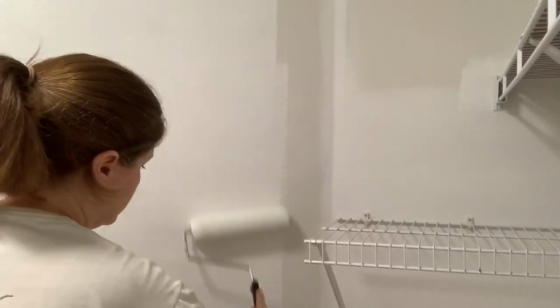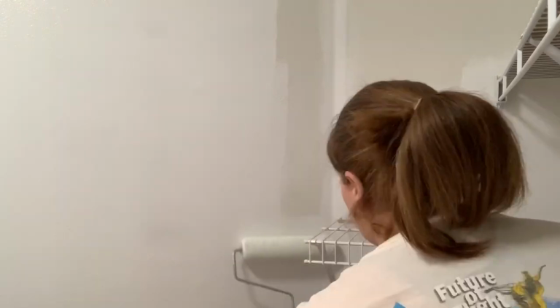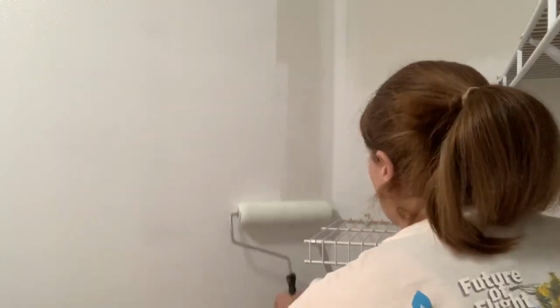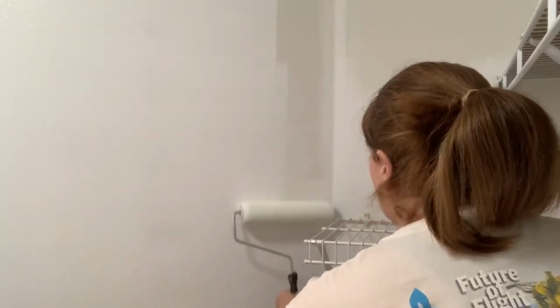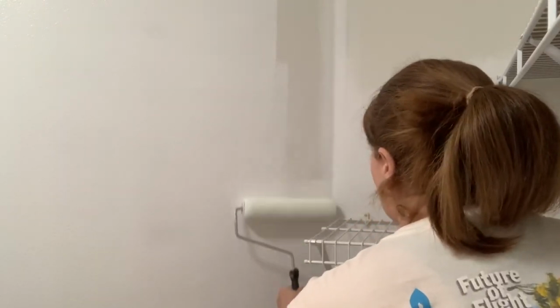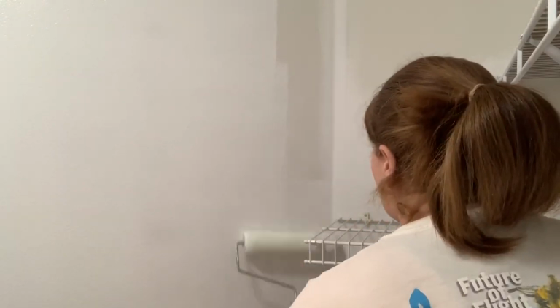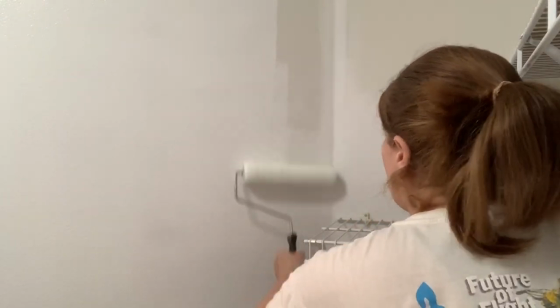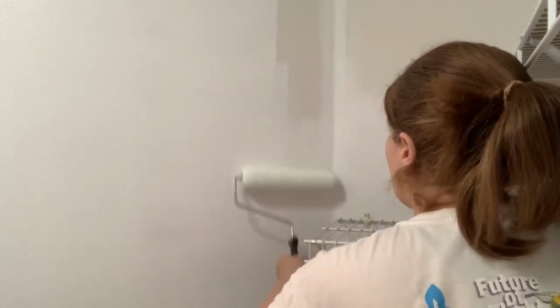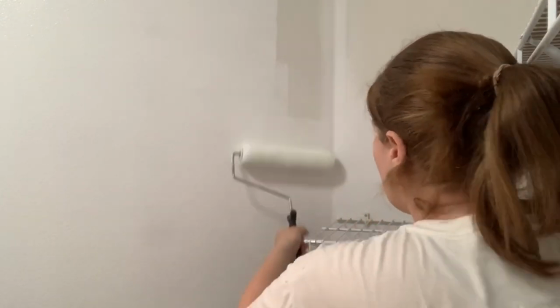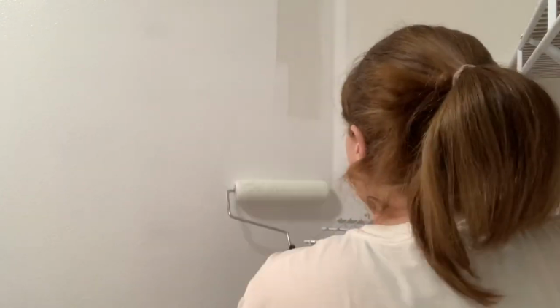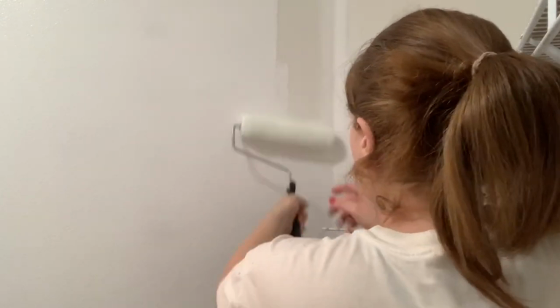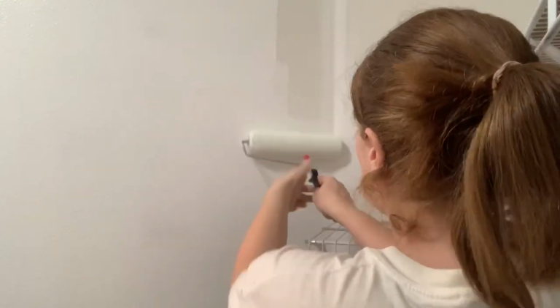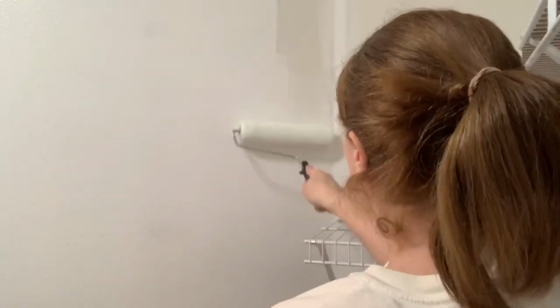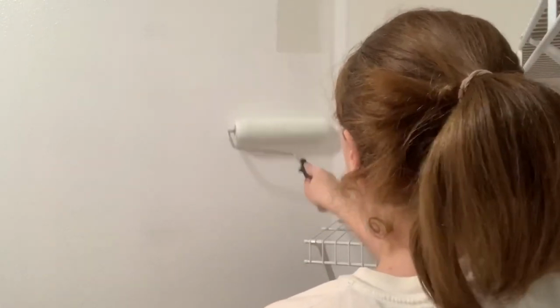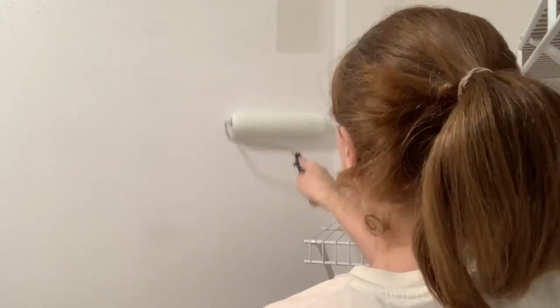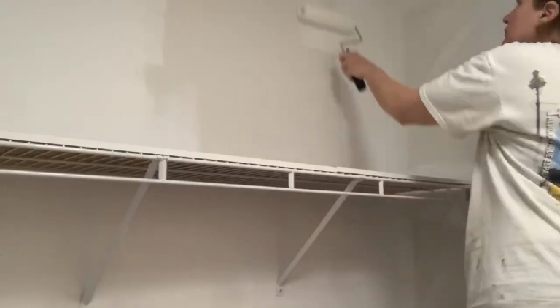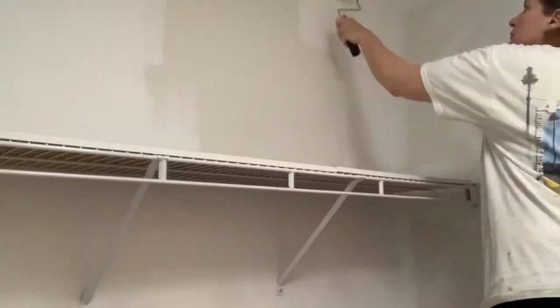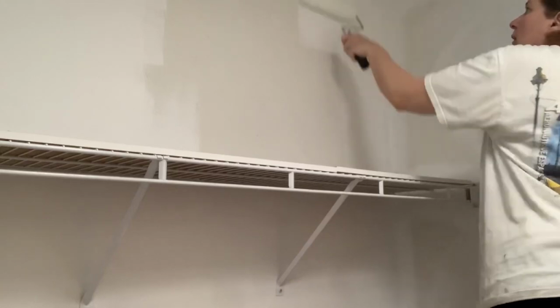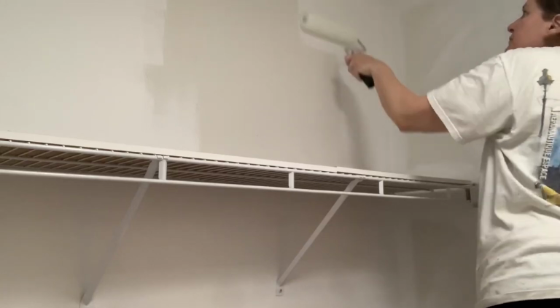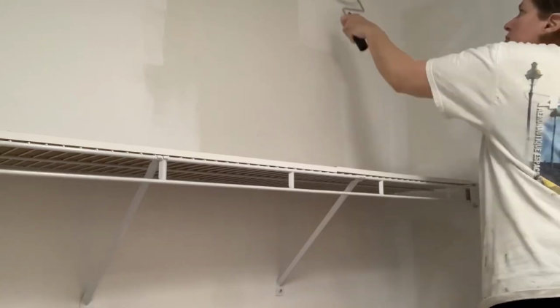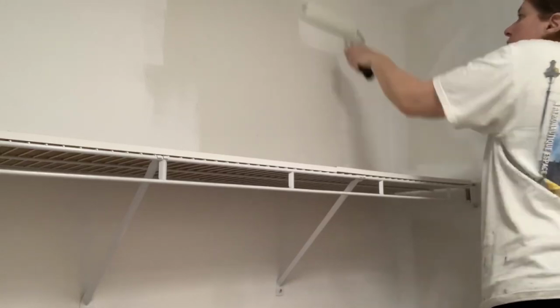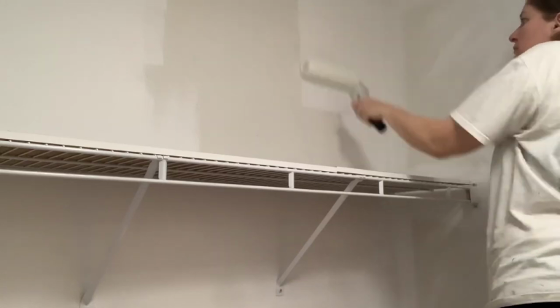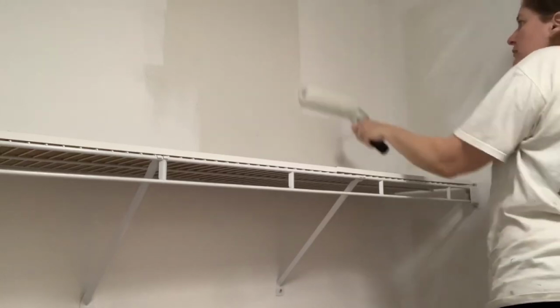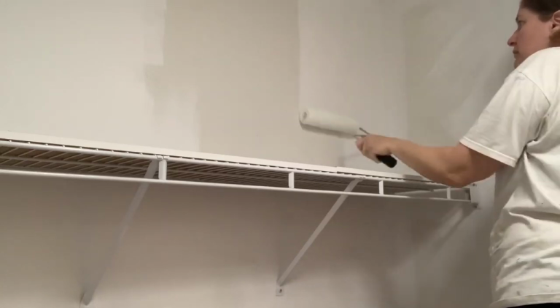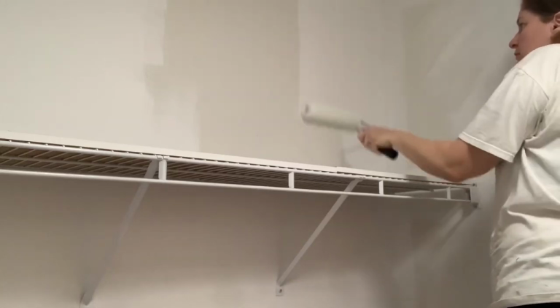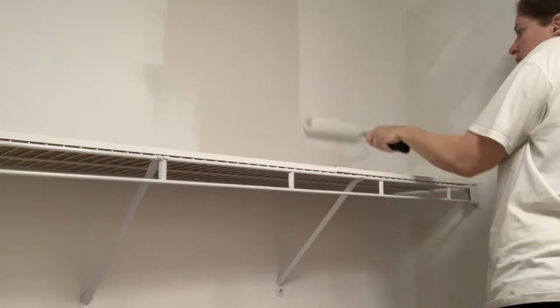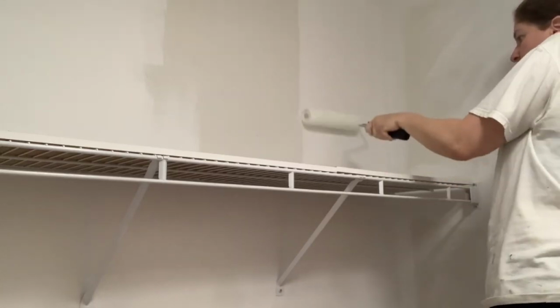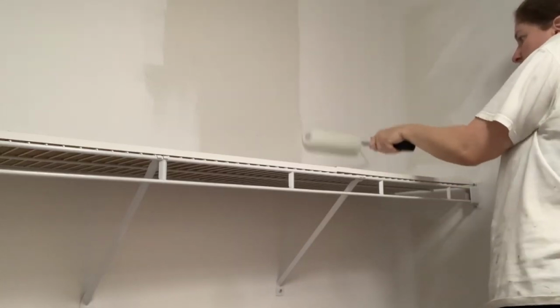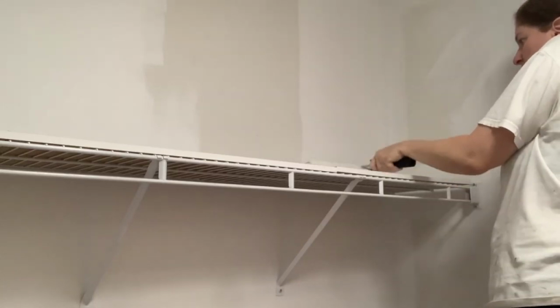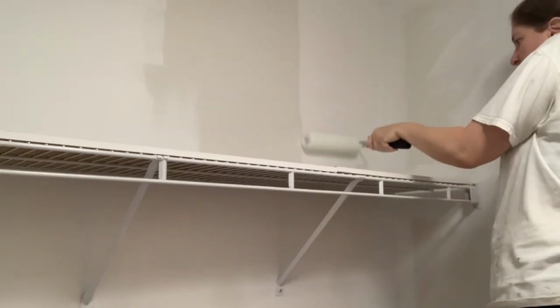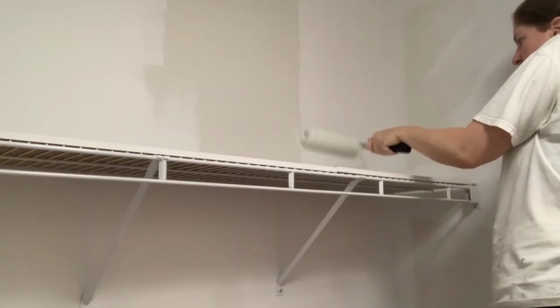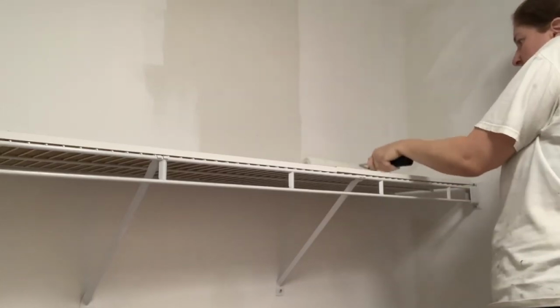Thankfully I keep rollers and paint supplies in my garage on my shelves. I don't know if you guys got to see my garage organization video, but everything is so easy access now and I was able to just go in there, grab what I needed, and come paint the closet.